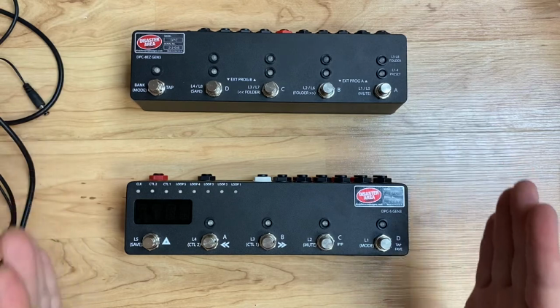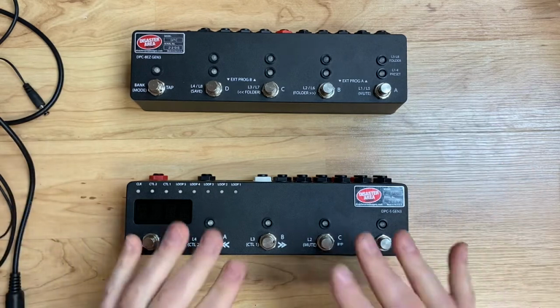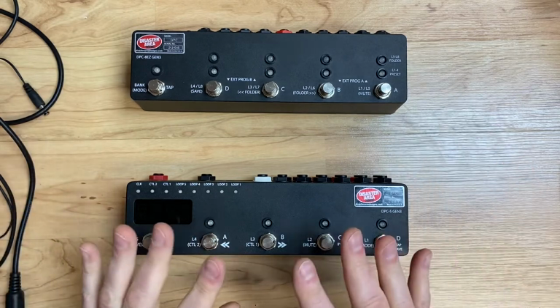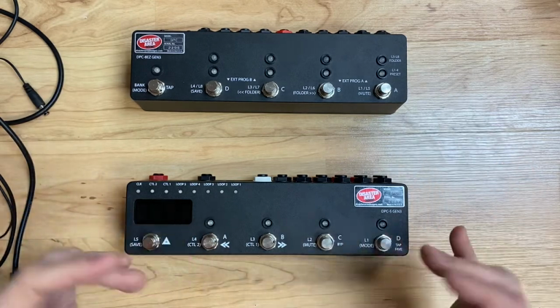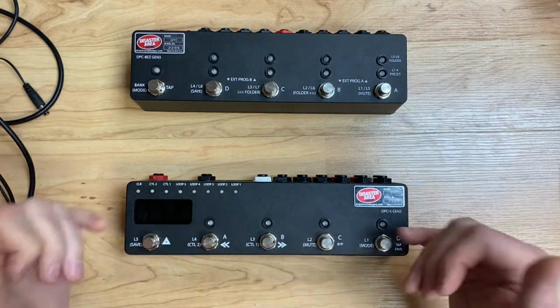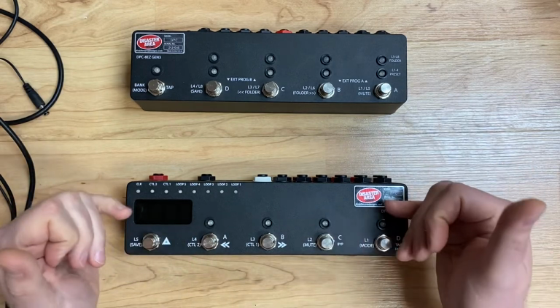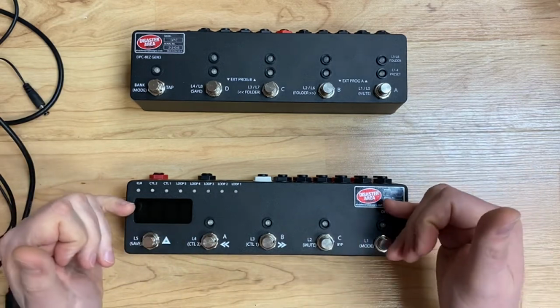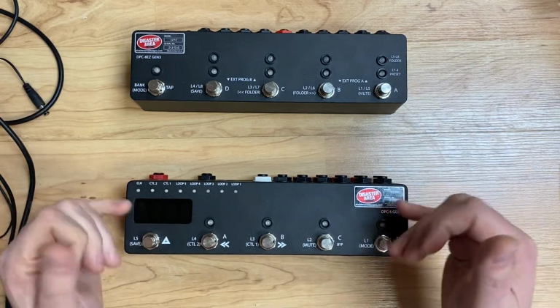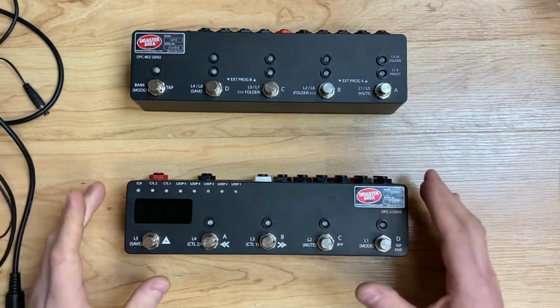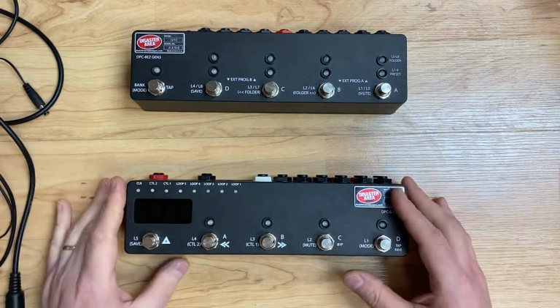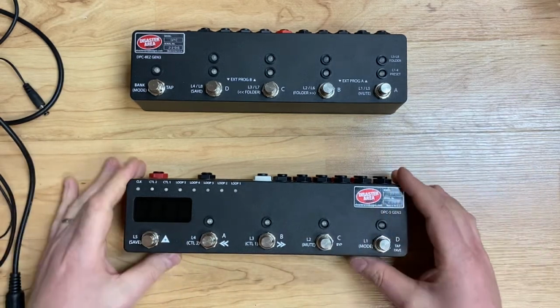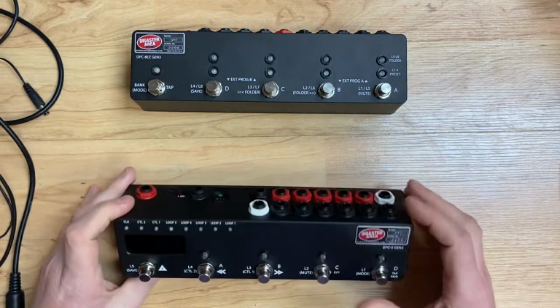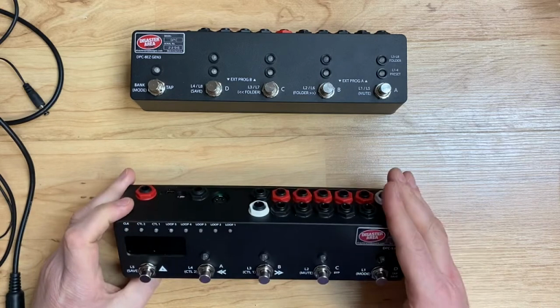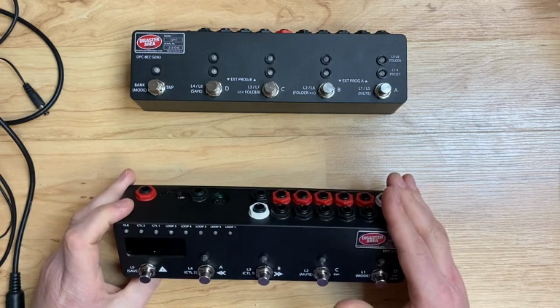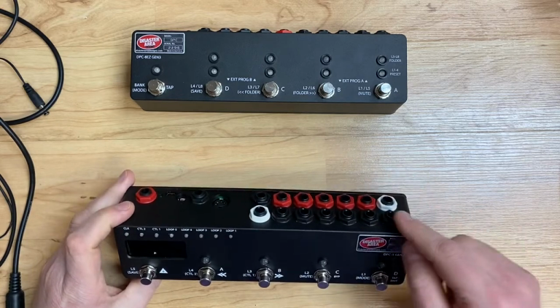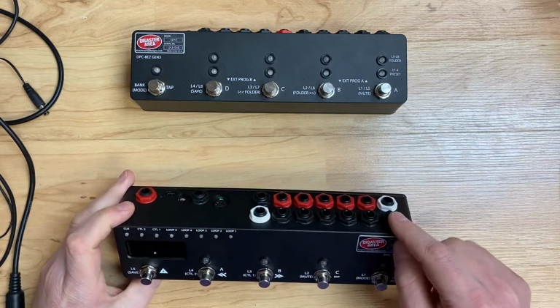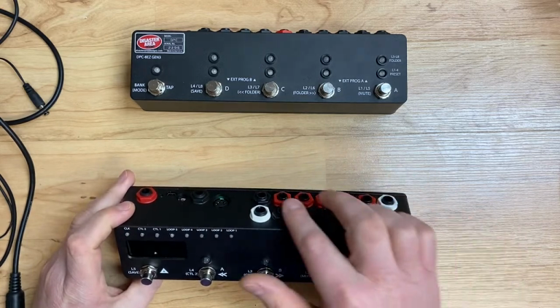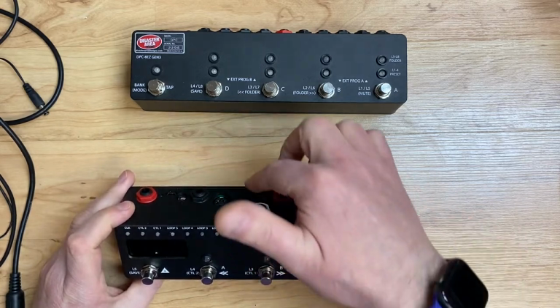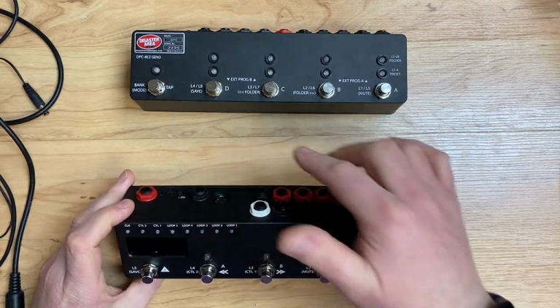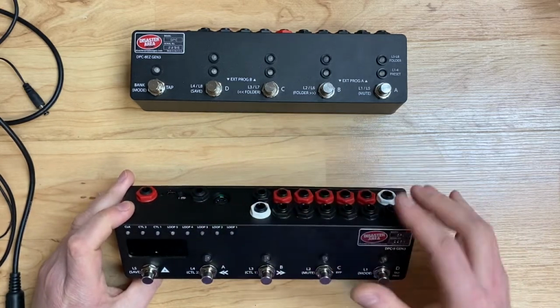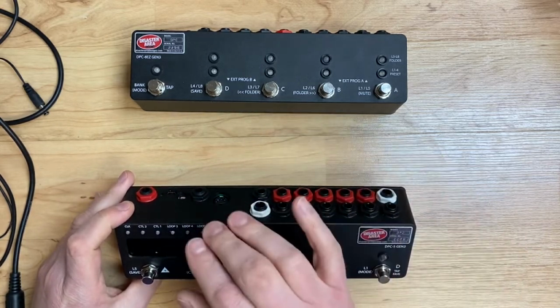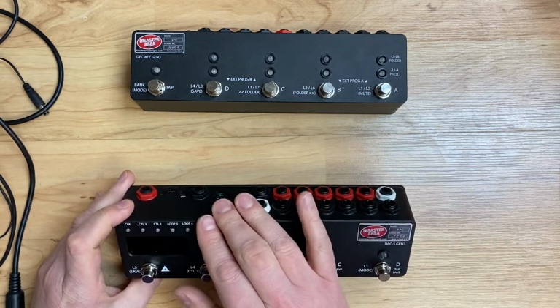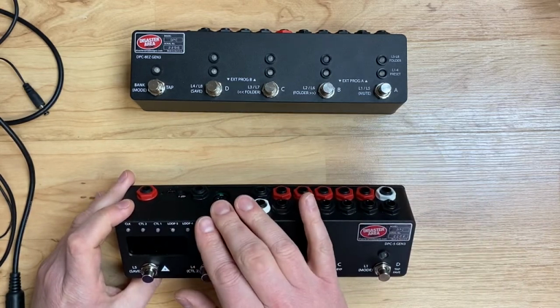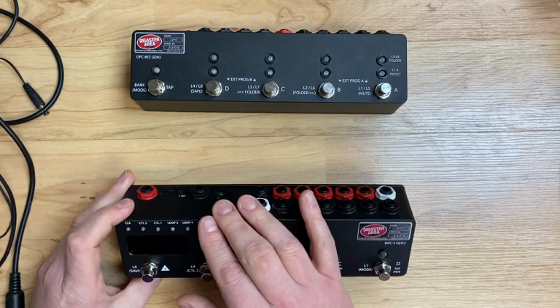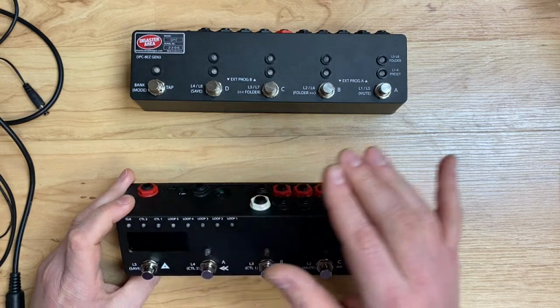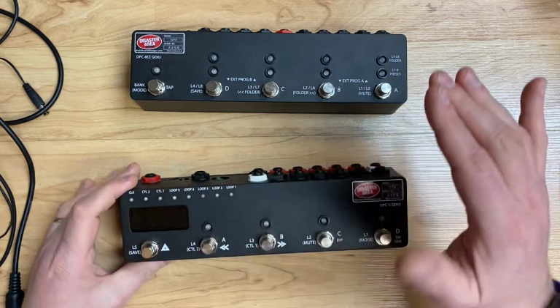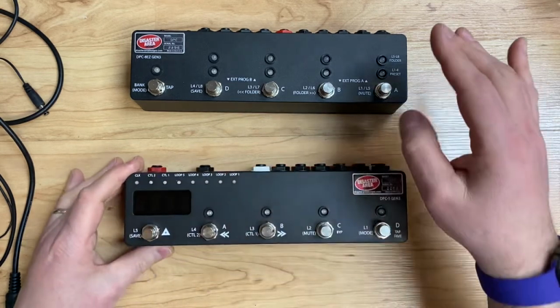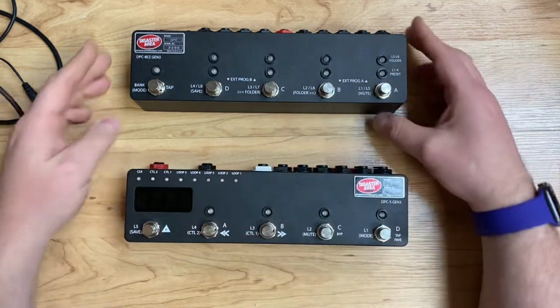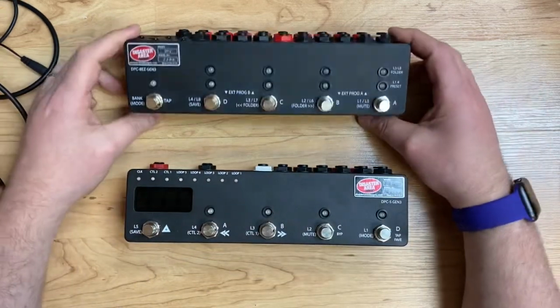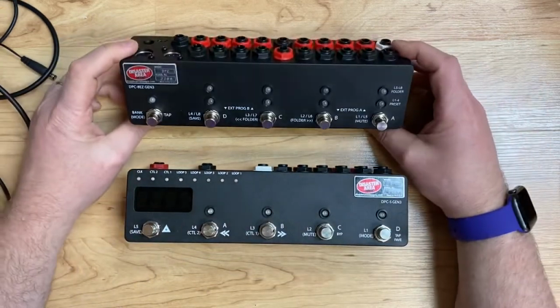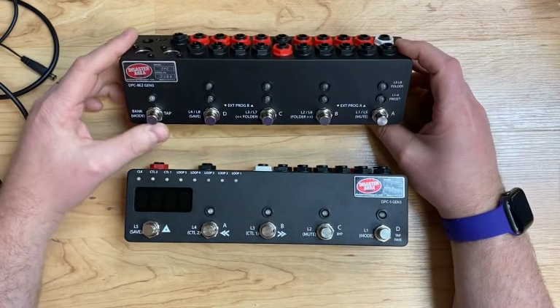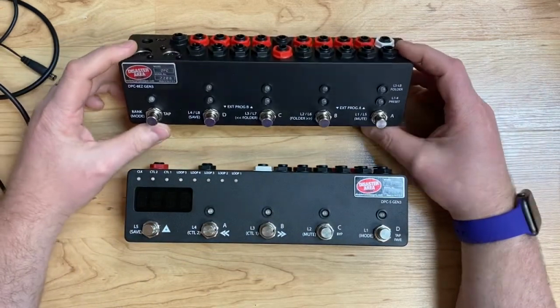In most setups, the DPC-5 will be the MIDI master. It will handle the initial audio input, loops, output, and control of the MIDI devices. The ADZs will act as loop expanders.